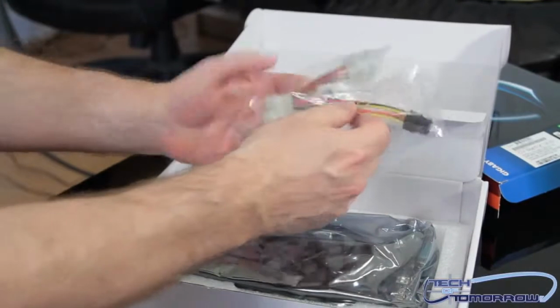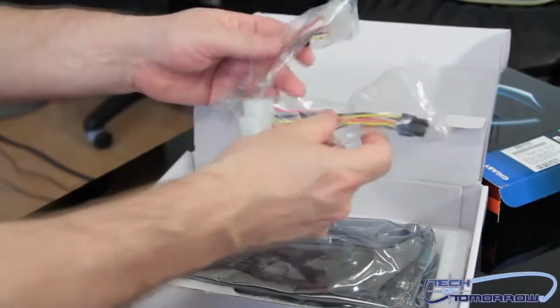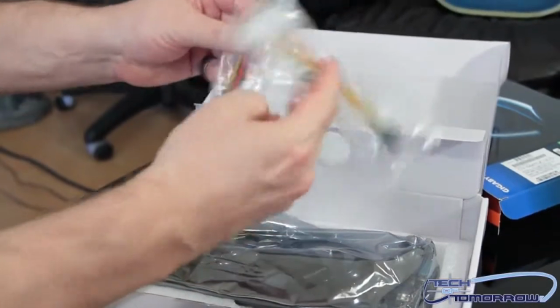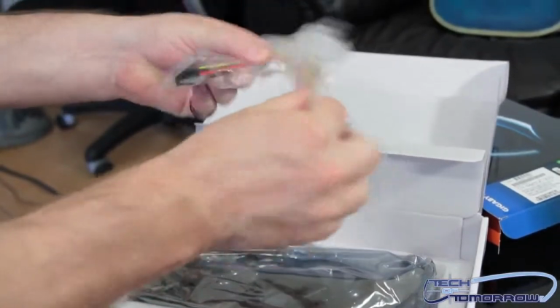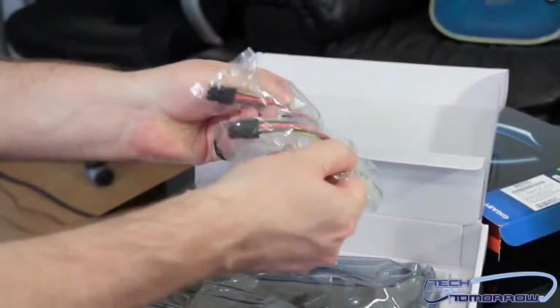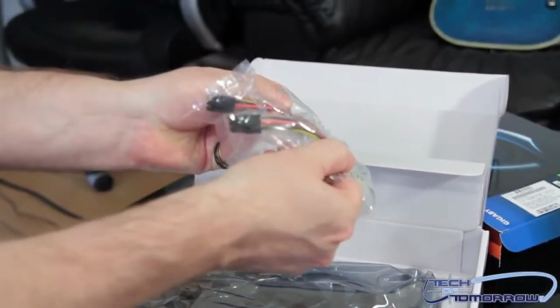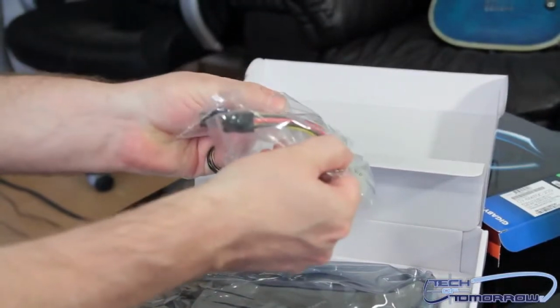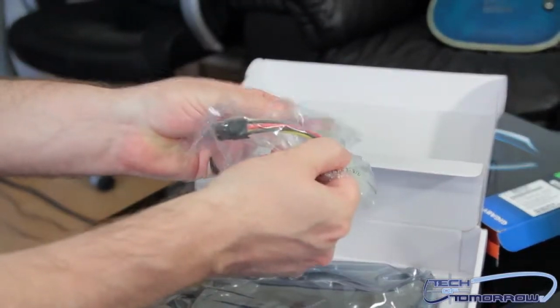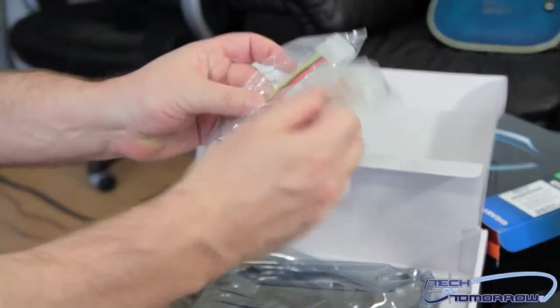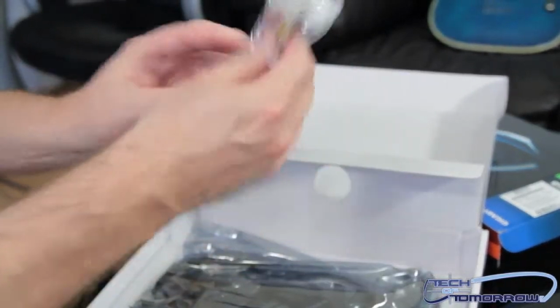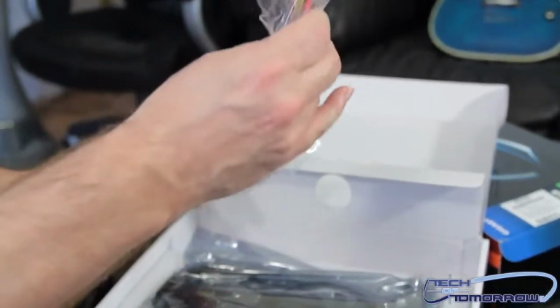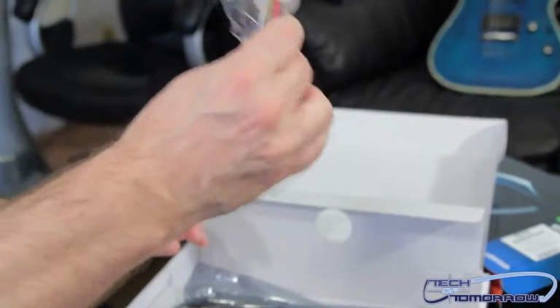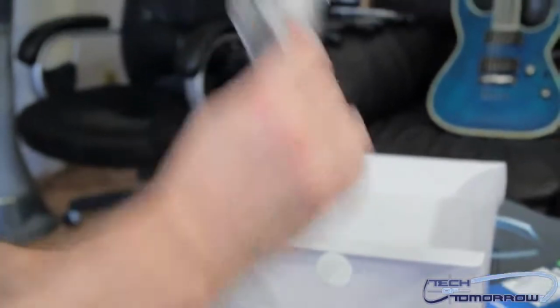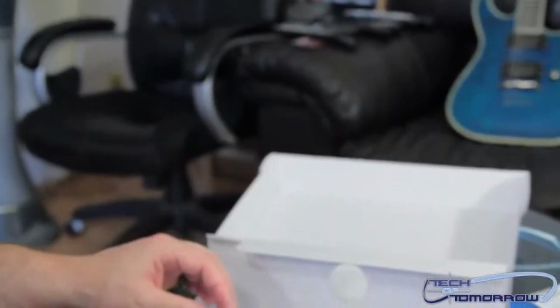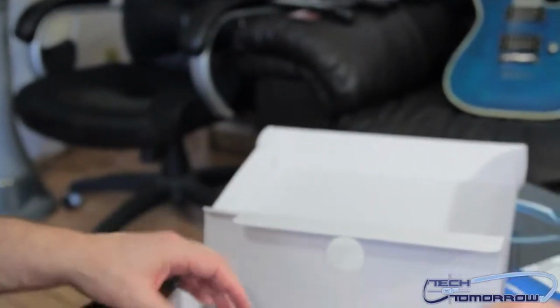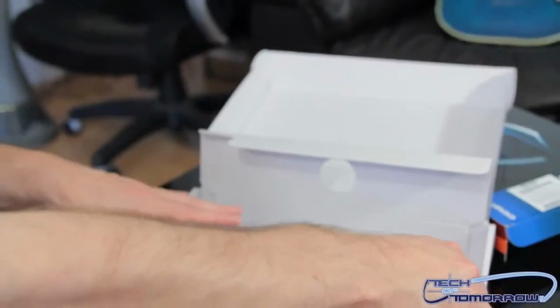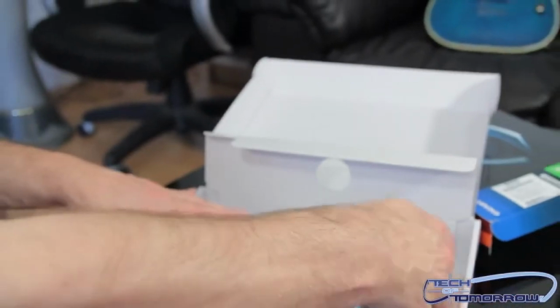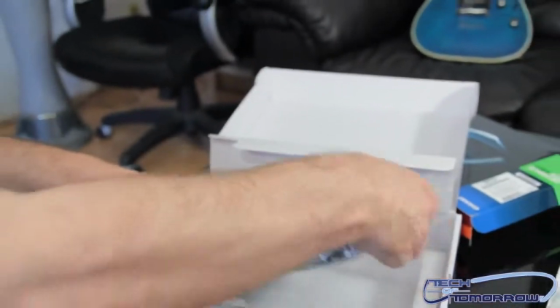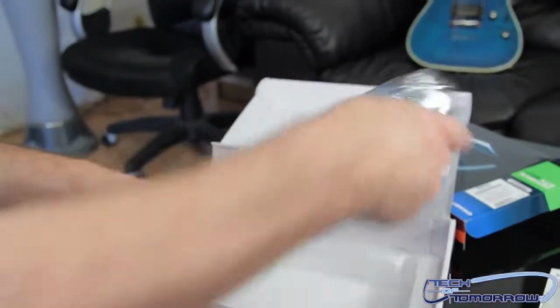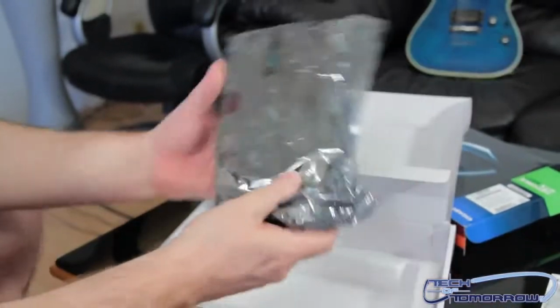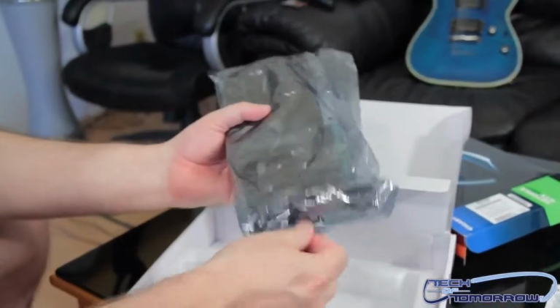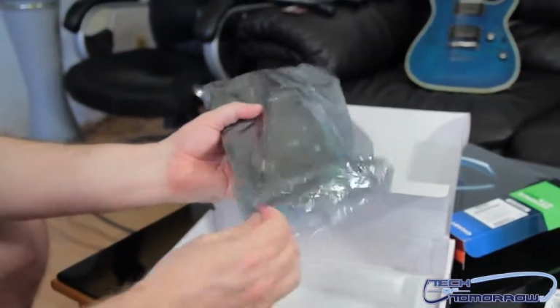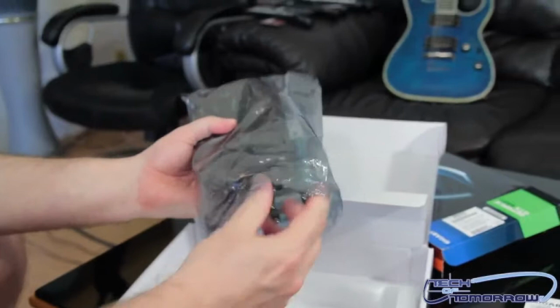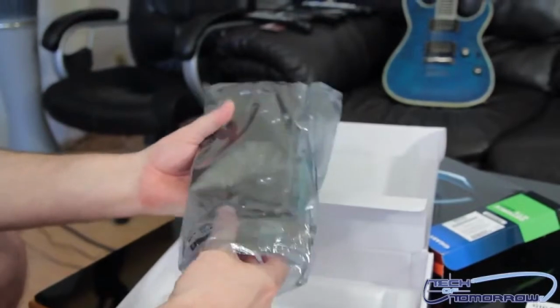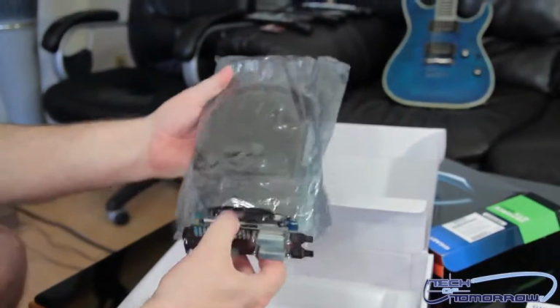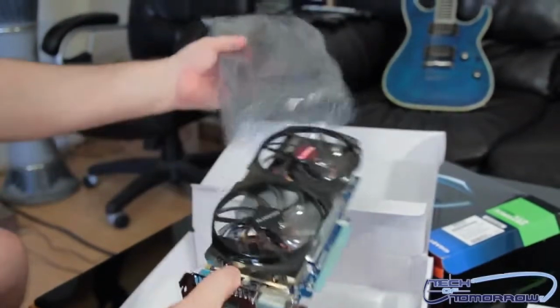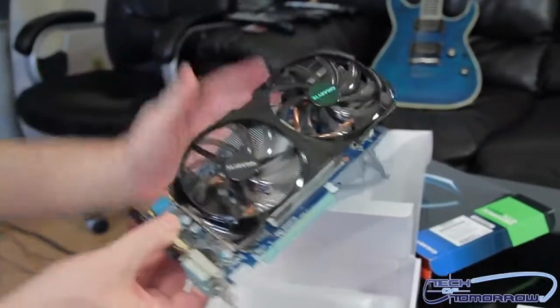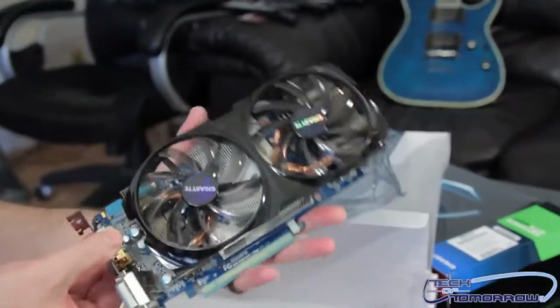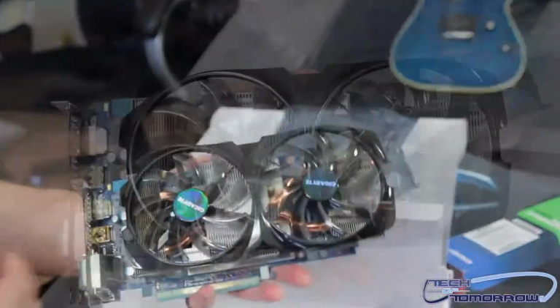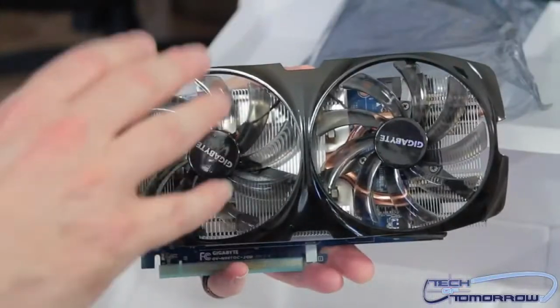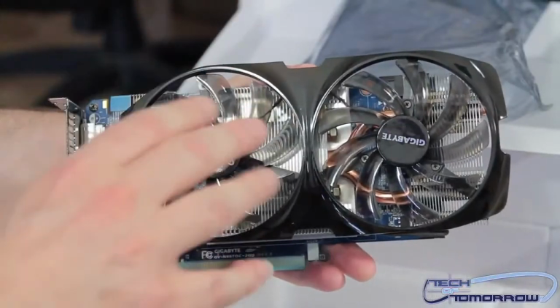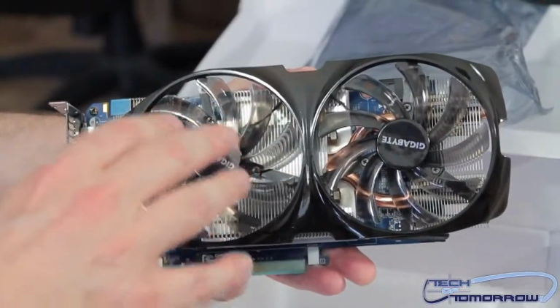The accessories — not a lot in this one. You've just got your two Molex to dual six-pin adapters, so if you've got an old school power supply, those are right there. Now let's get to the heart of the matter — the card itself, what everybody's waiting to see. And here we have it.